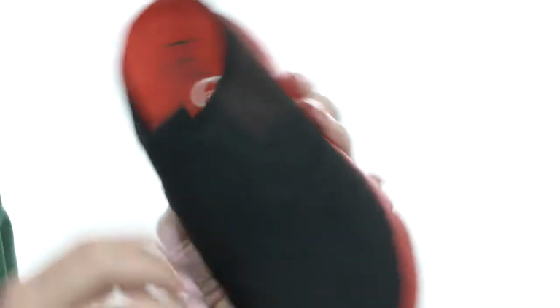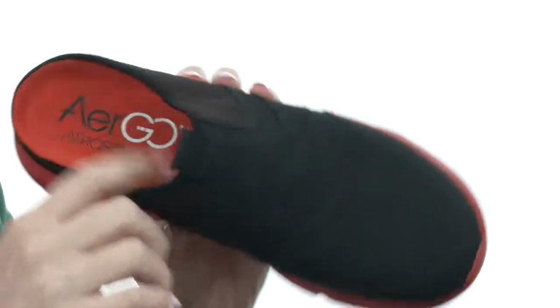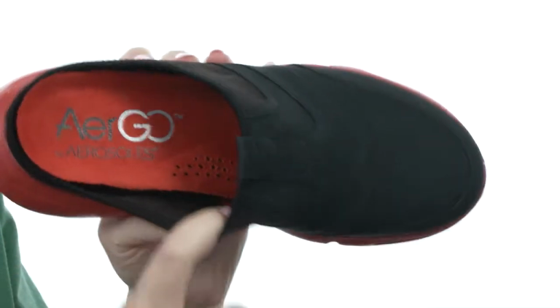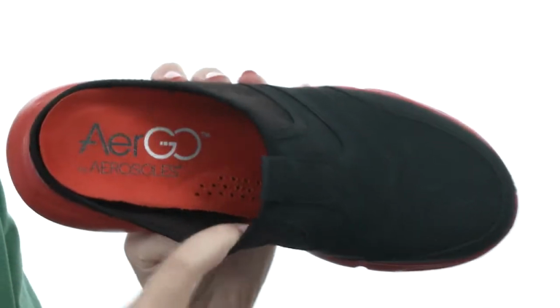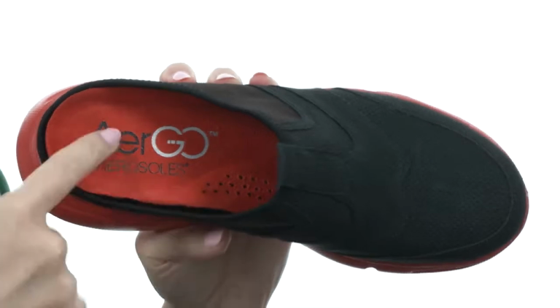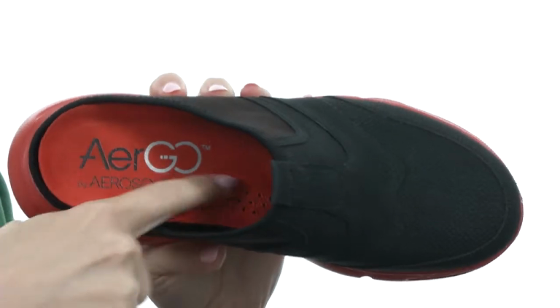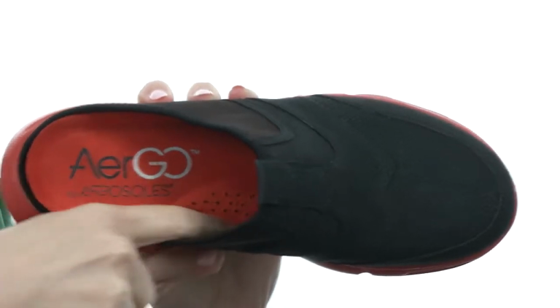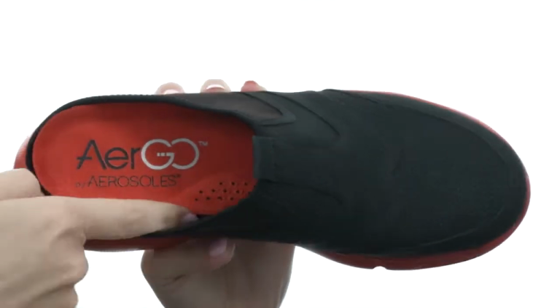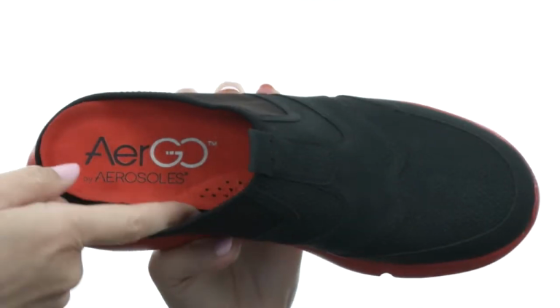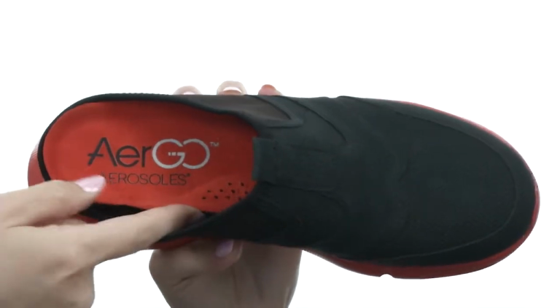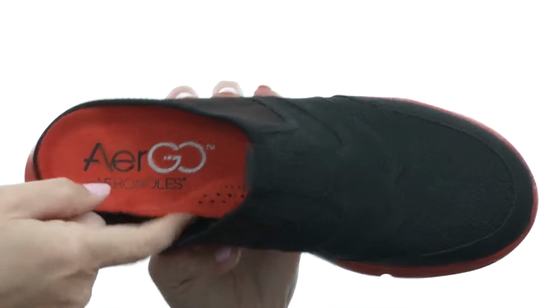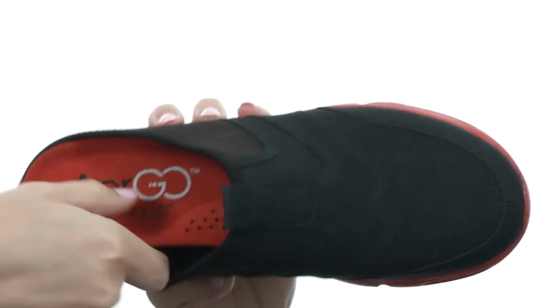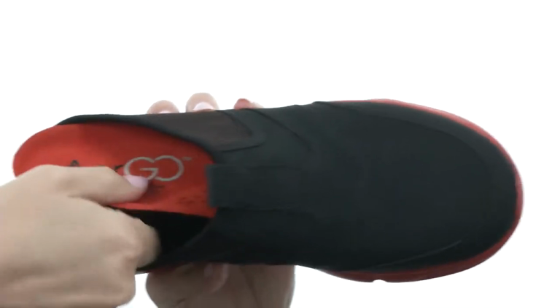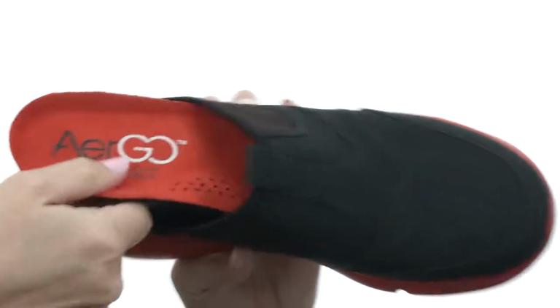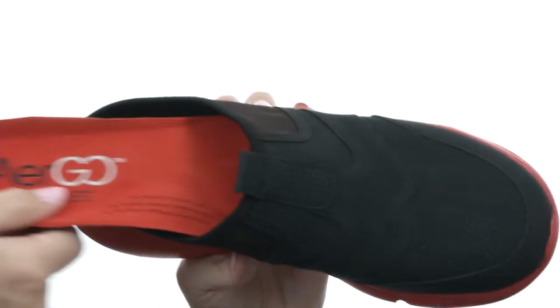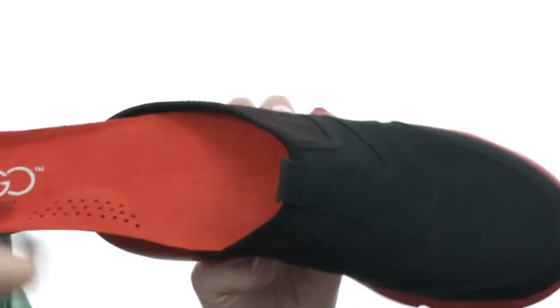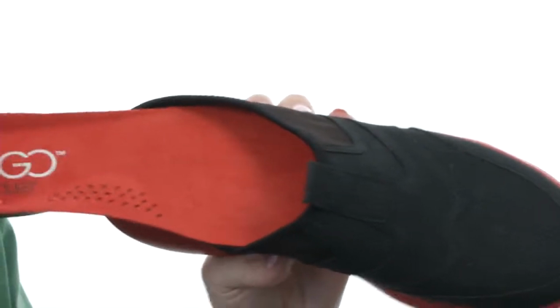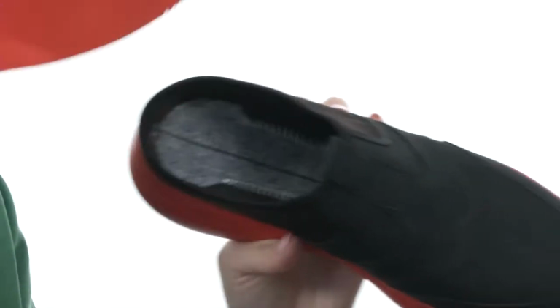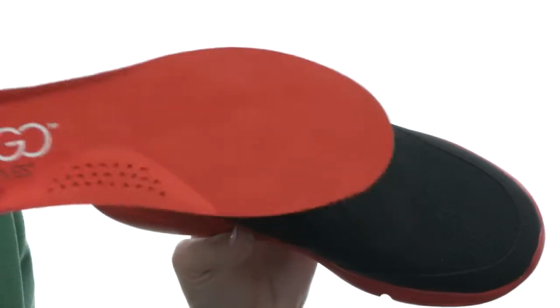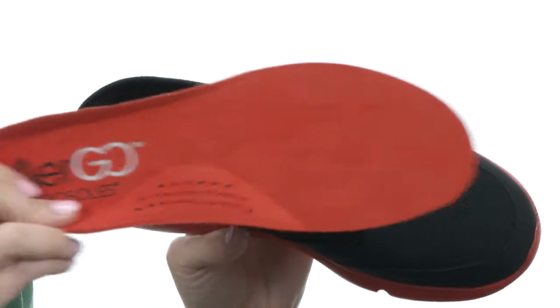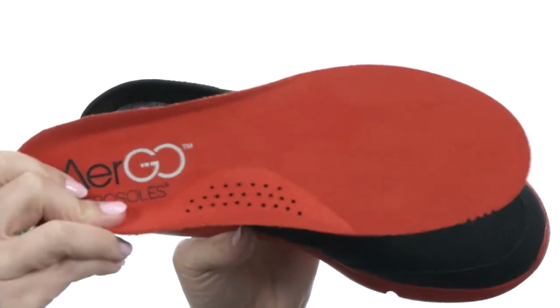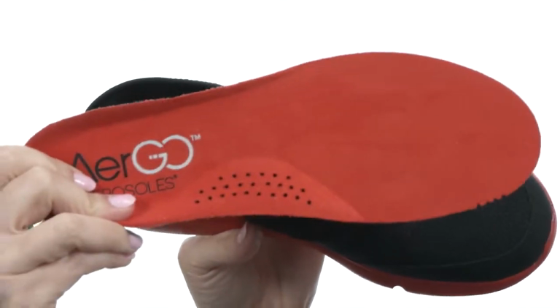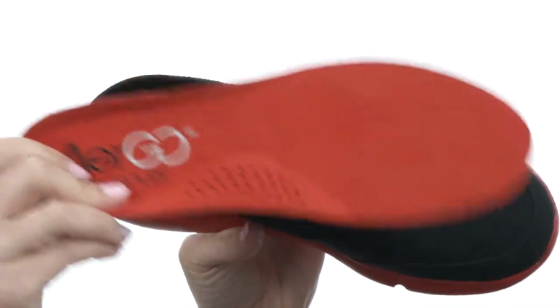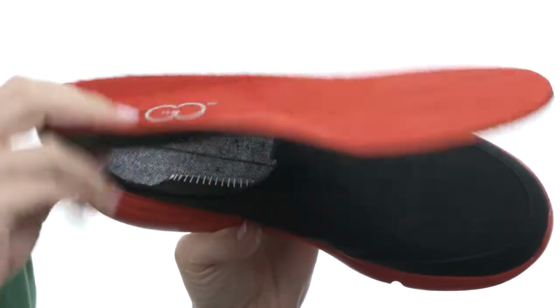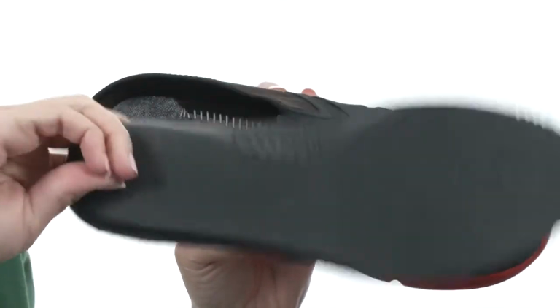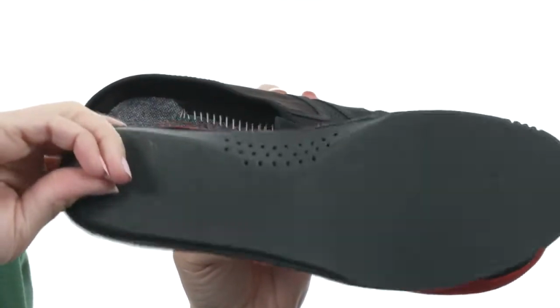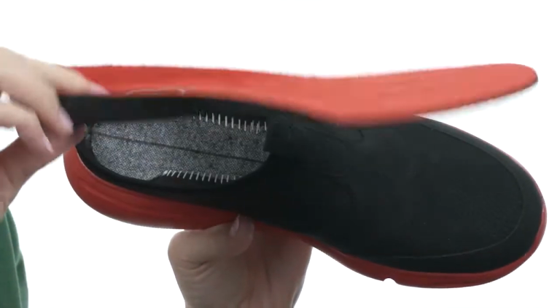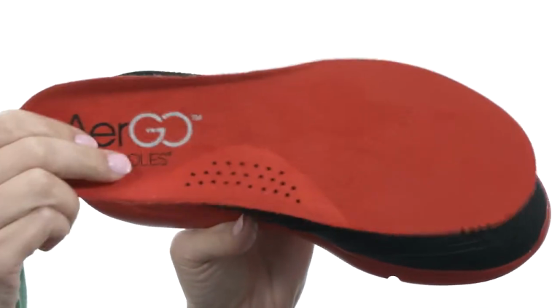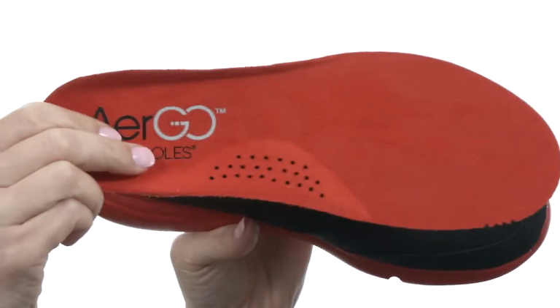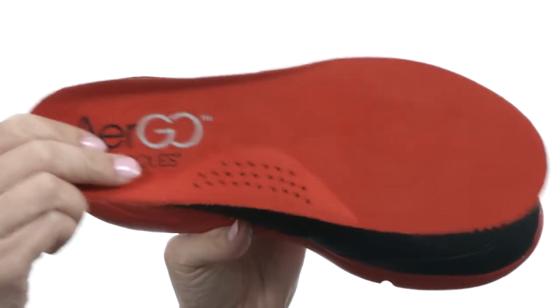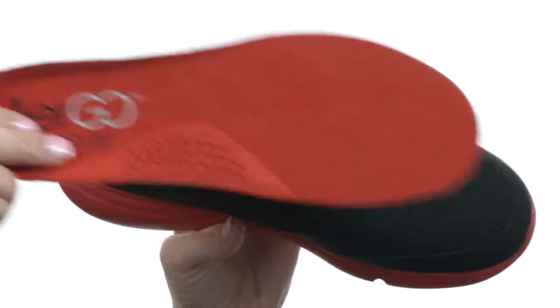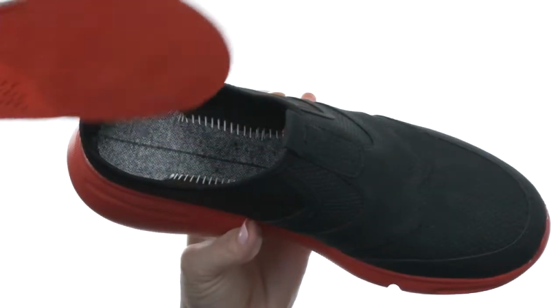It's nicely lined on the interior with a contoured cushioned footbed that has ample arch support and is perforated. It's also completely removable too, allowing you the opportunity to customize it with your own personal orthotic.